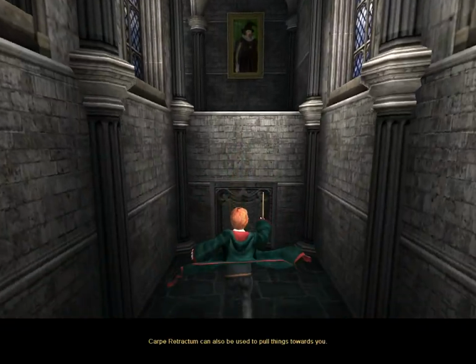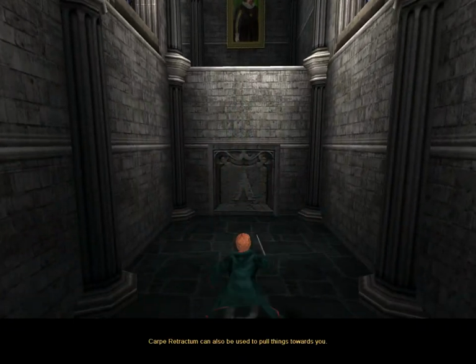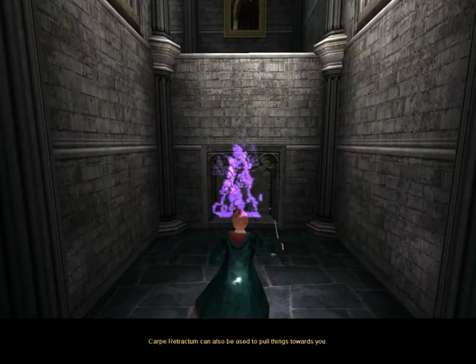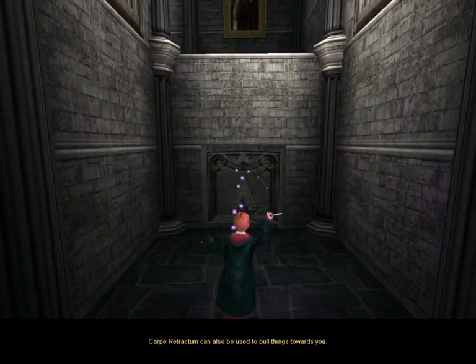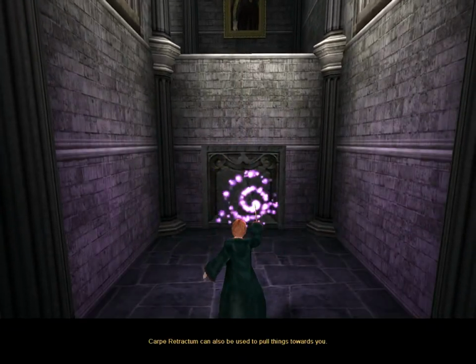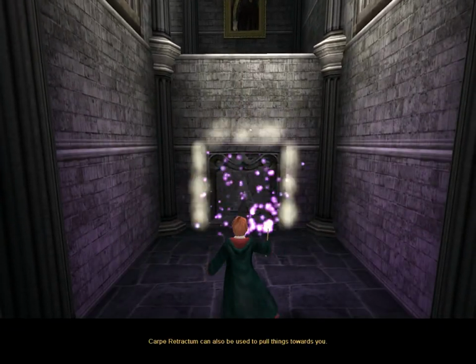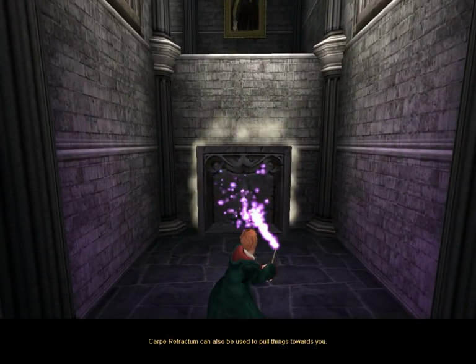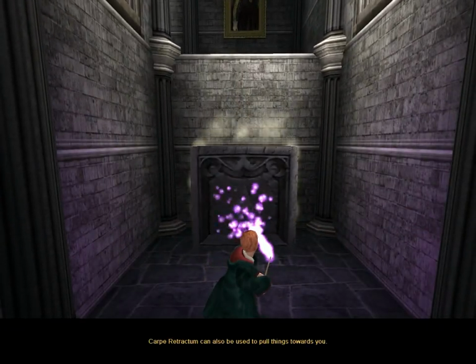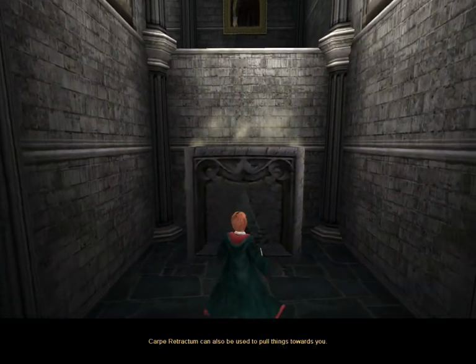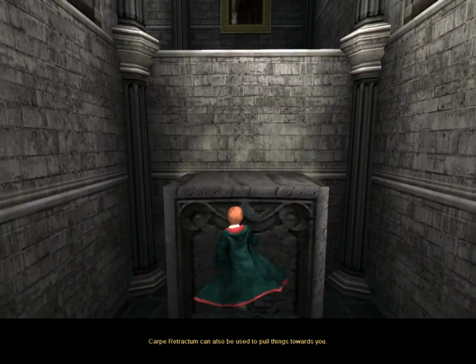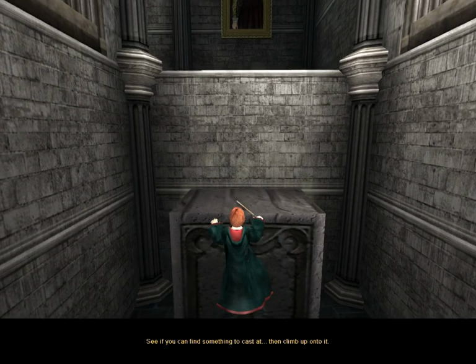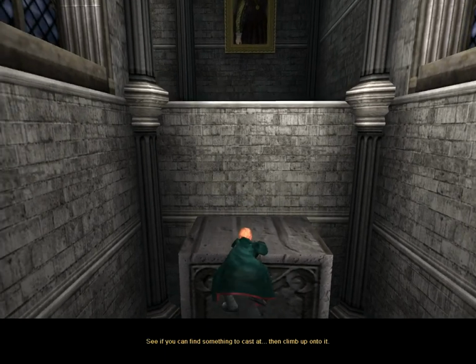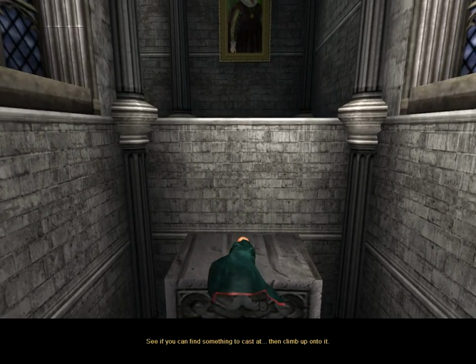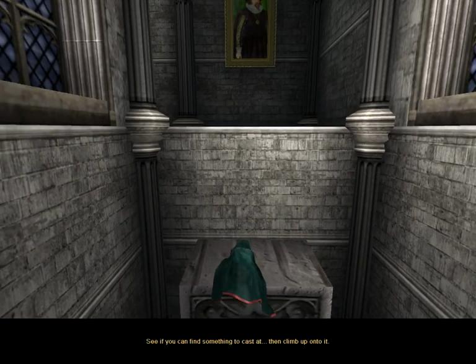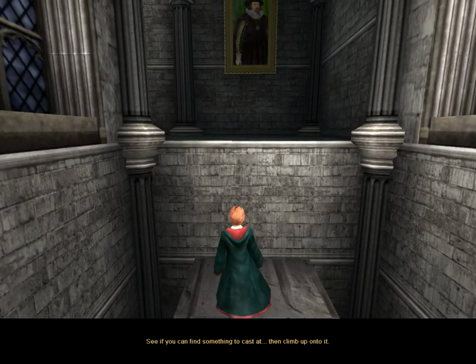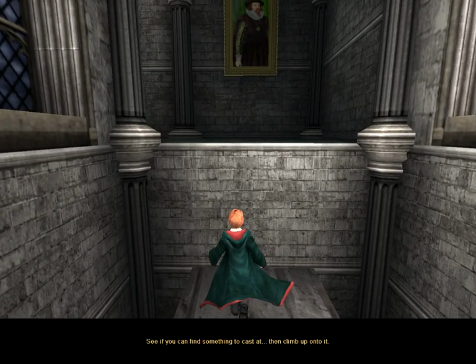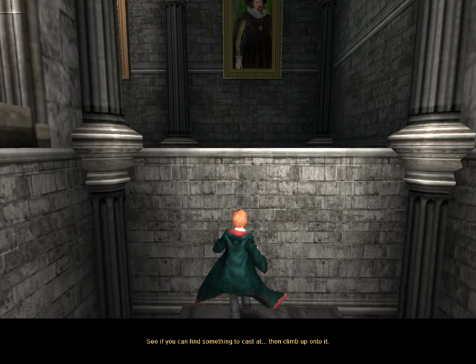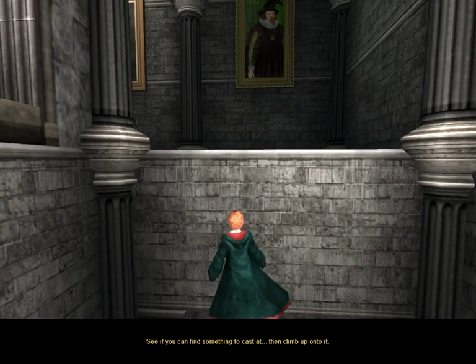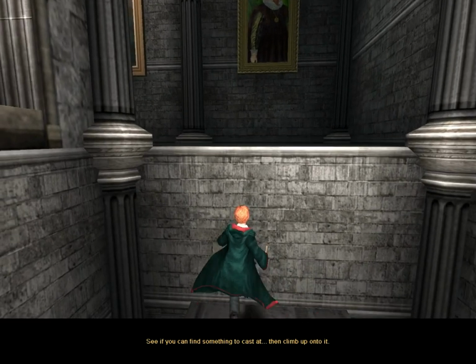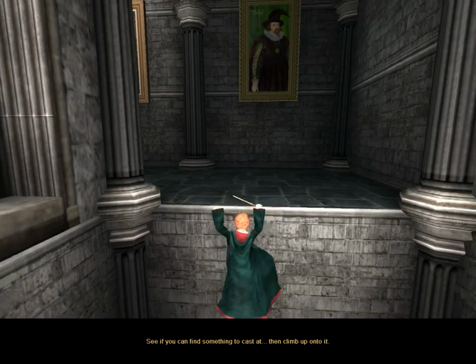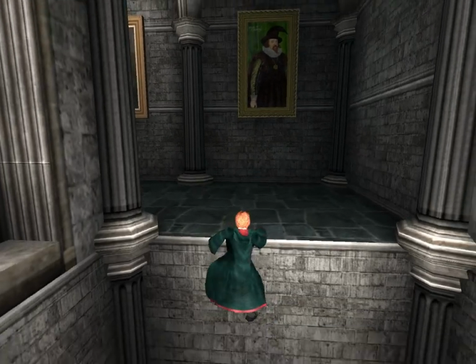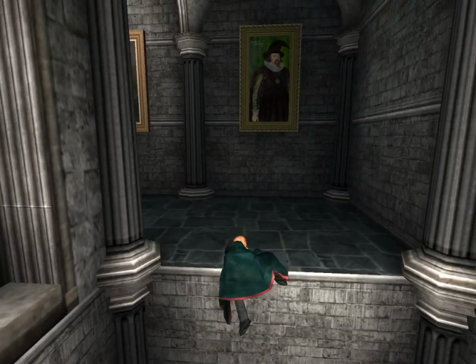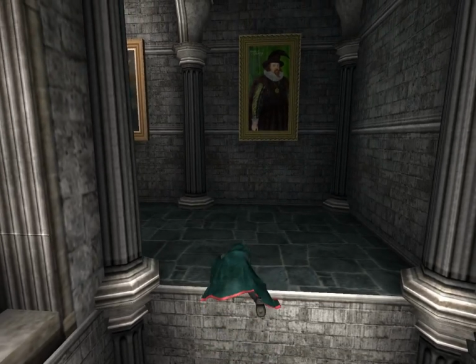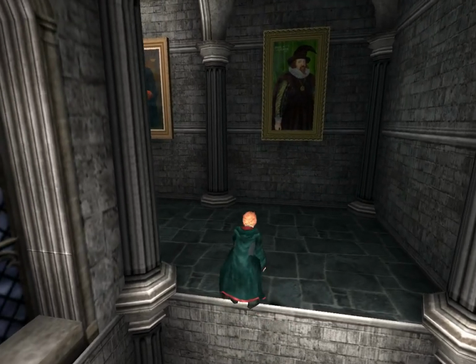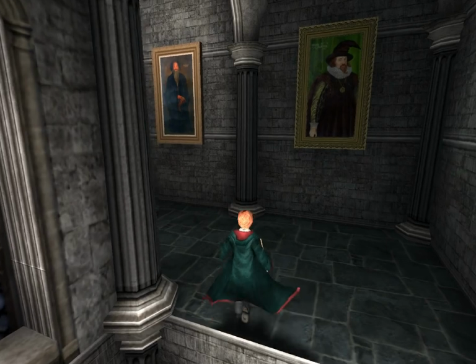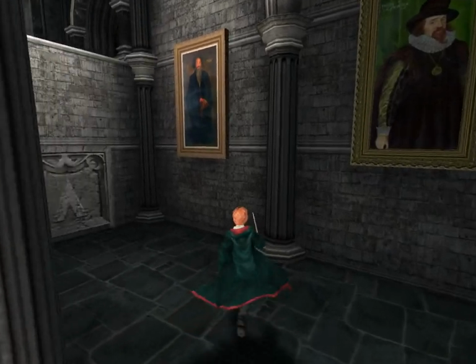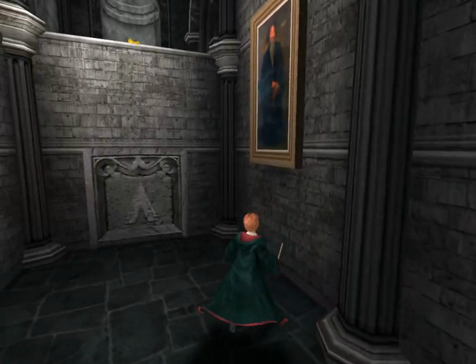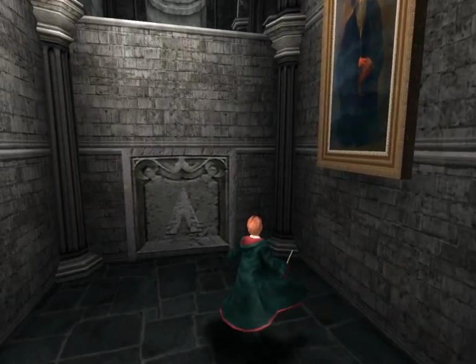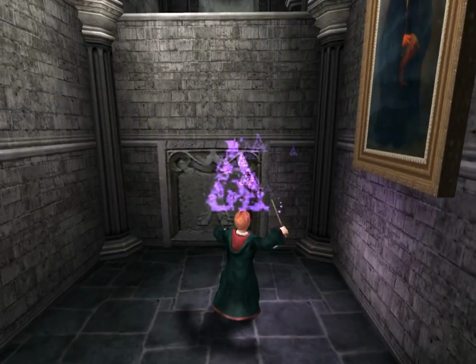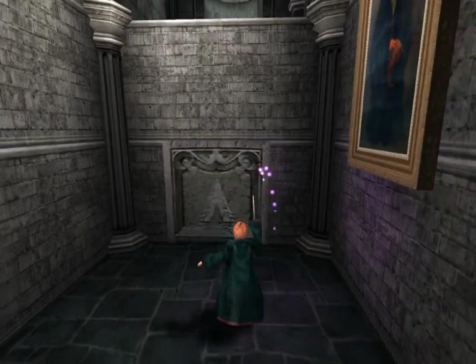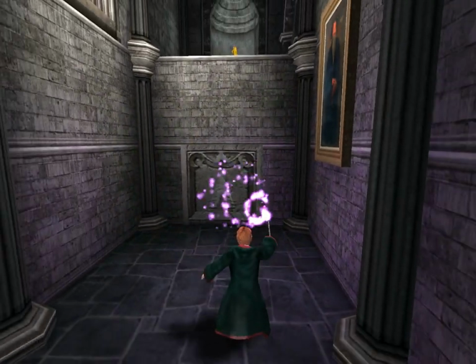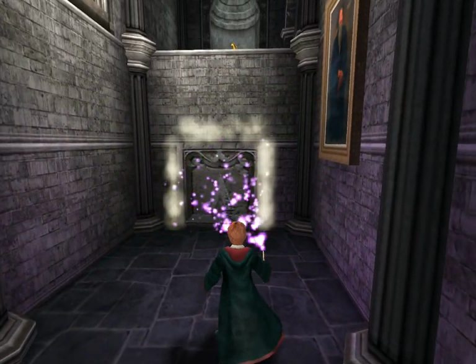Carpe Retractum can also be used to pull things towards you. See if you can find something to cast at. Then climb up onto it. Carpe Retractum!